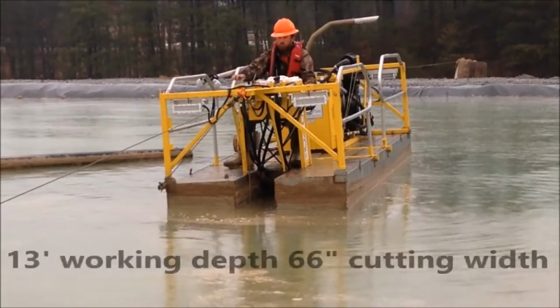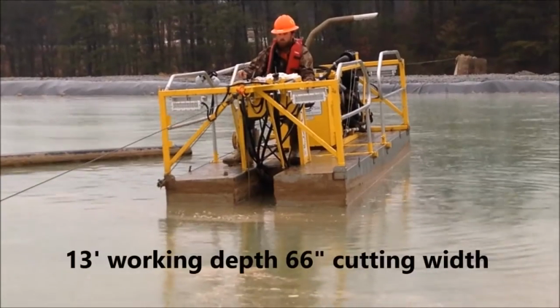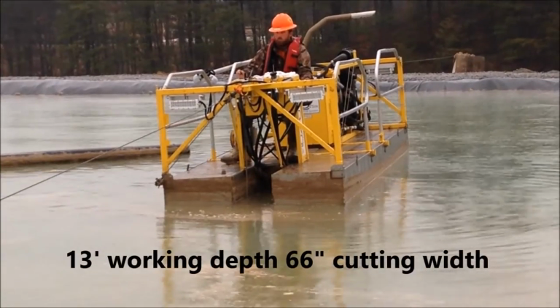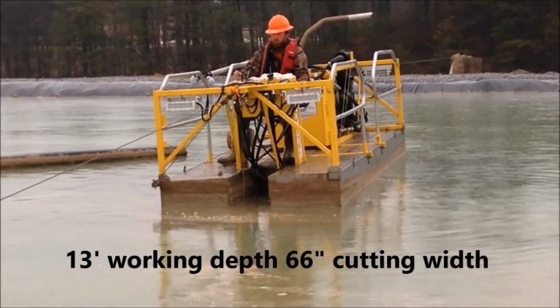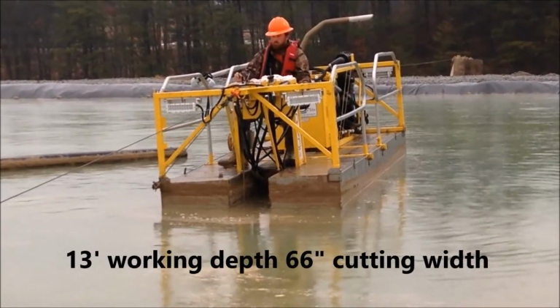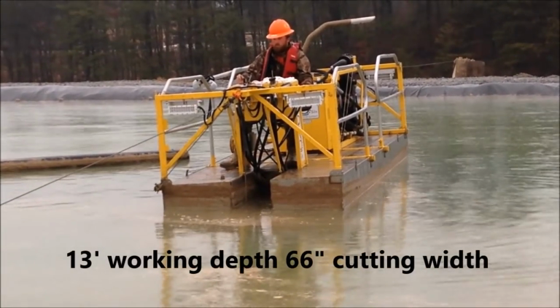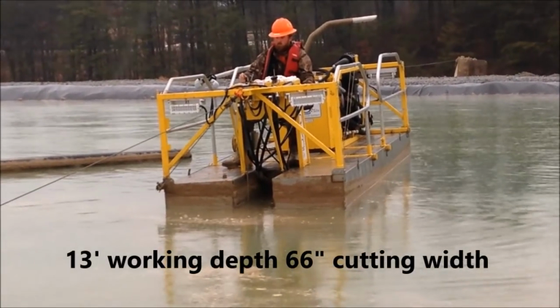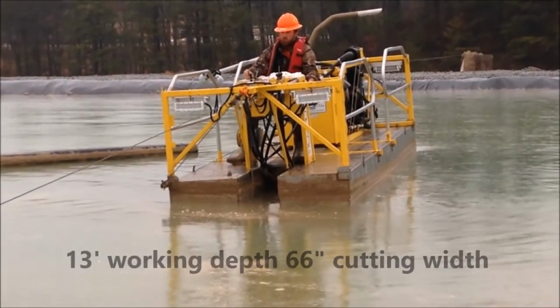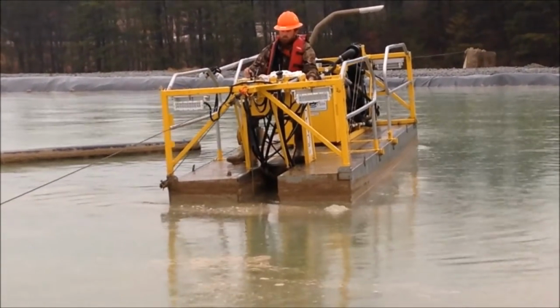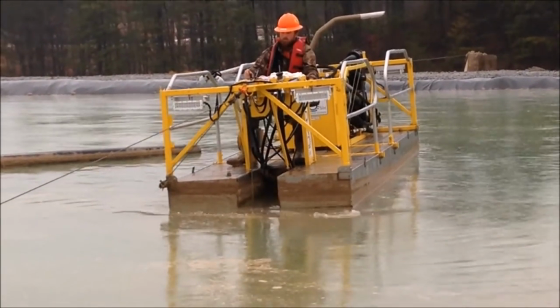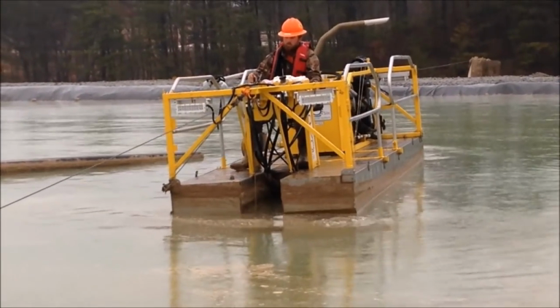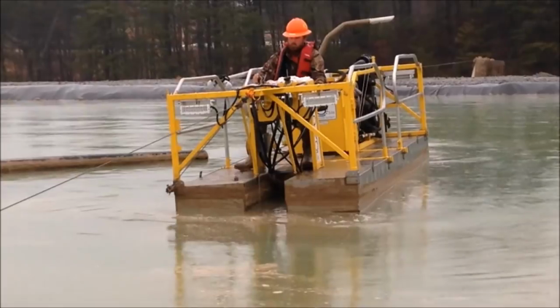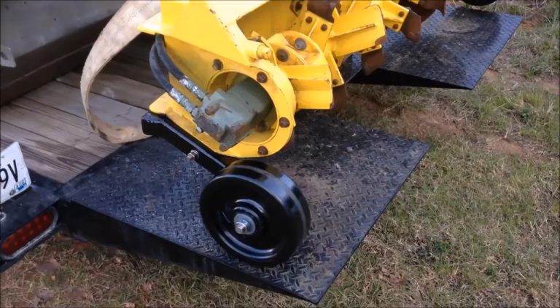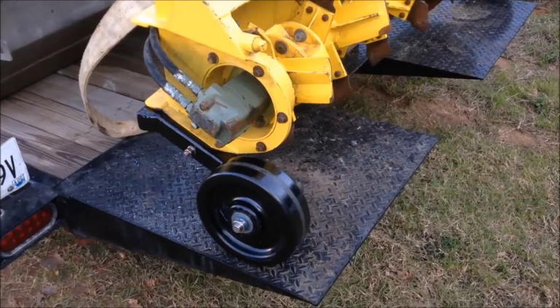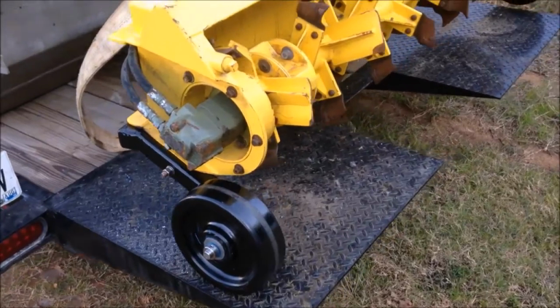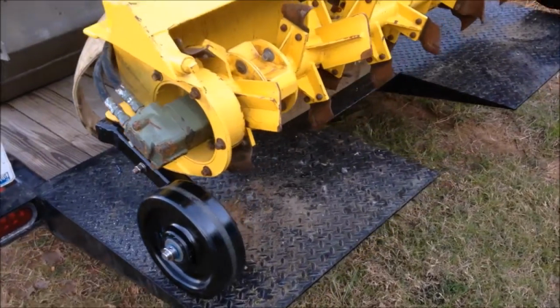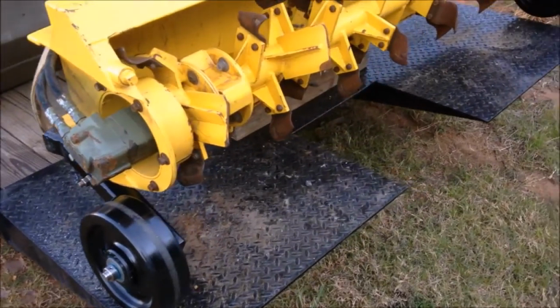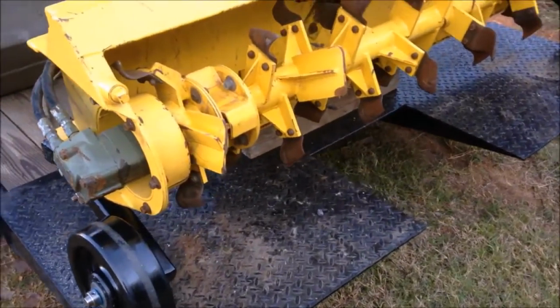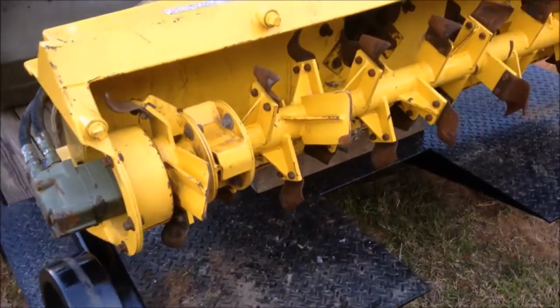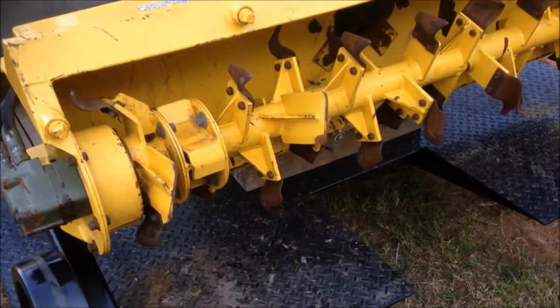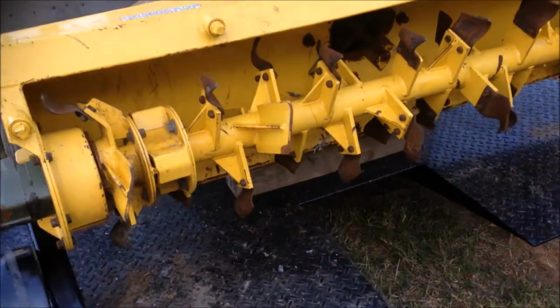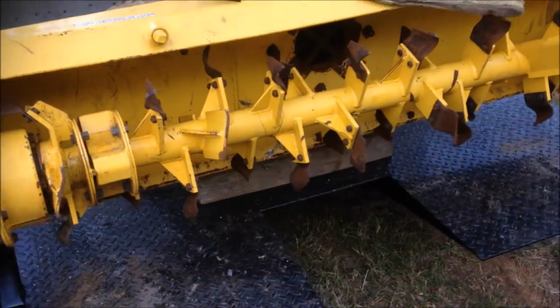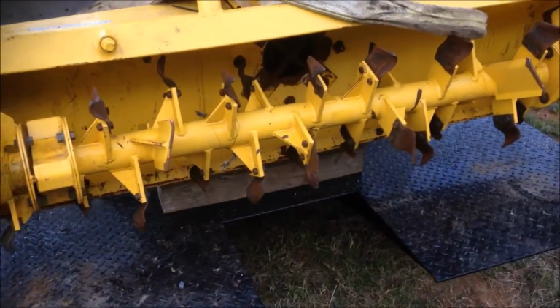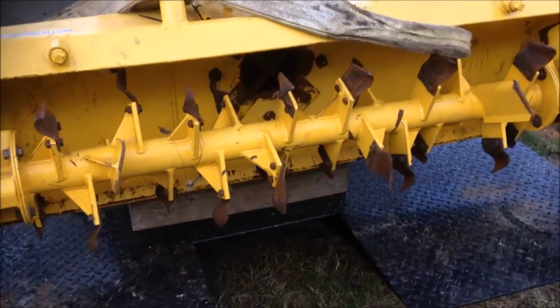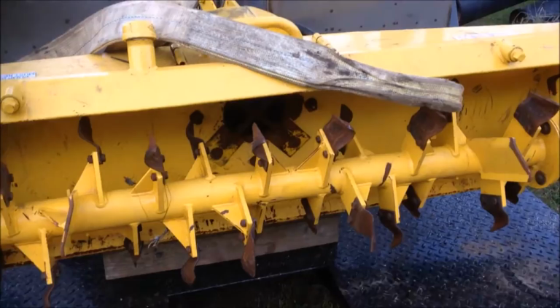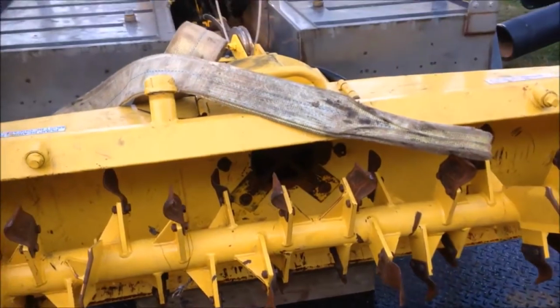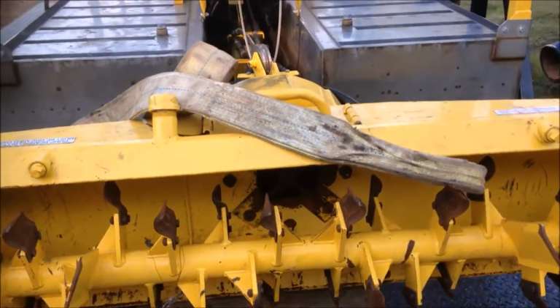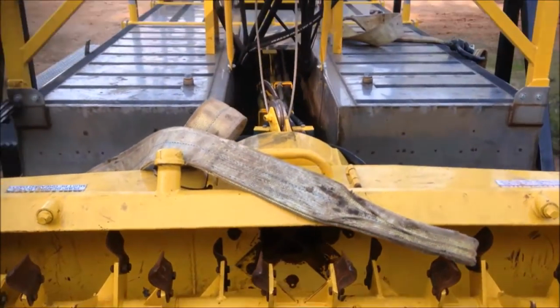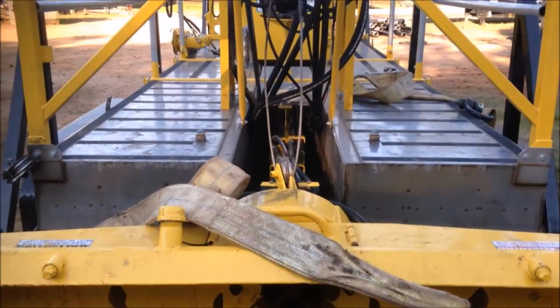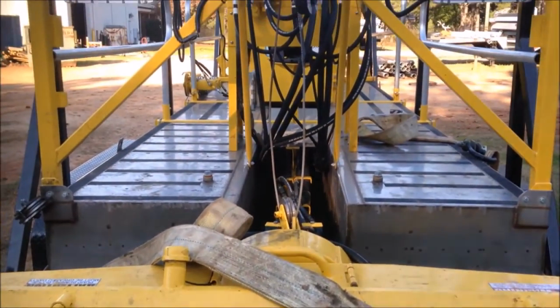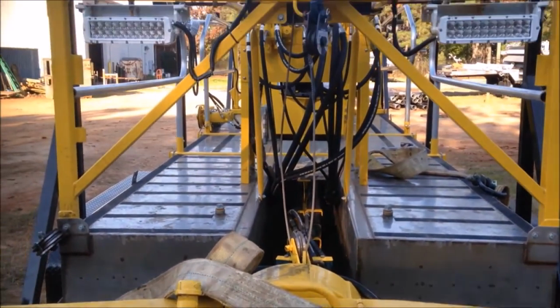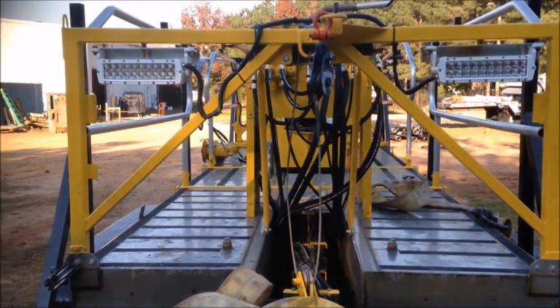This man-operated dredge is guided by a travel cable, has a working depth of 13 feet, and wheel attachments can be added to restrict the cutter head from damaging any pond liners, cable, piping, or other components at the bottom of lagoons.